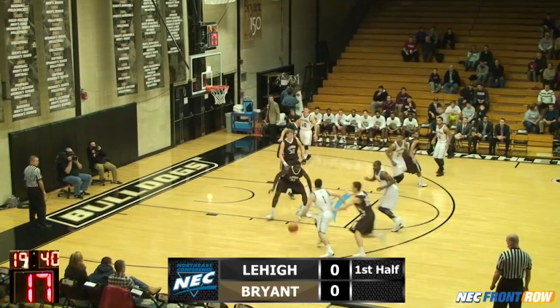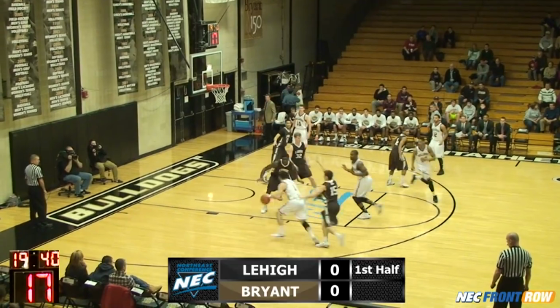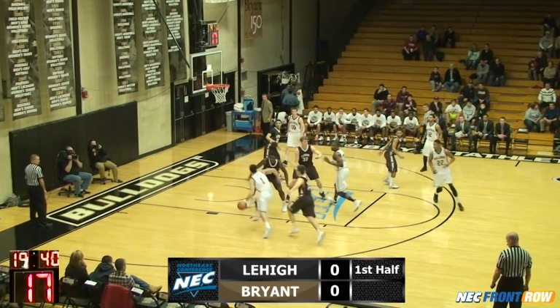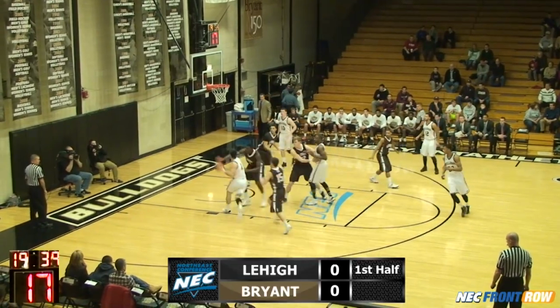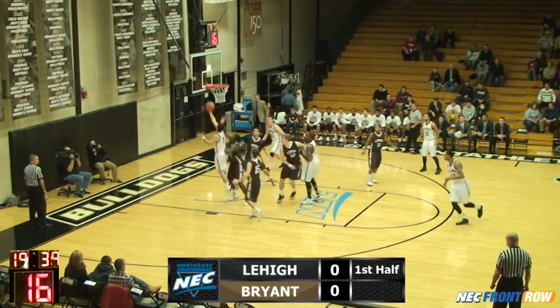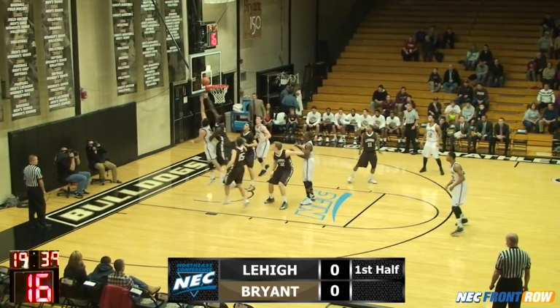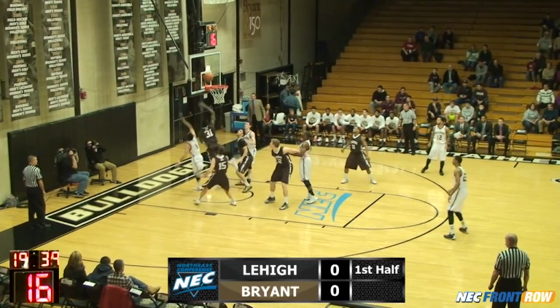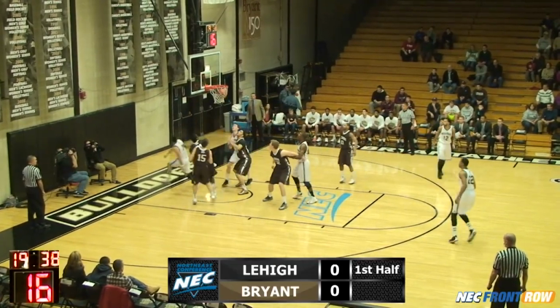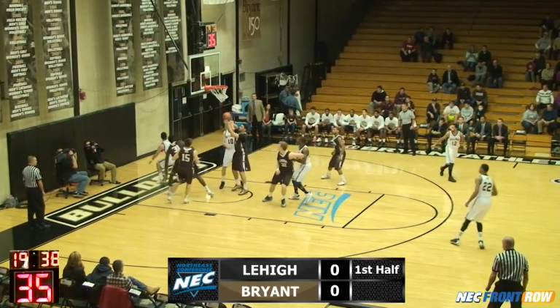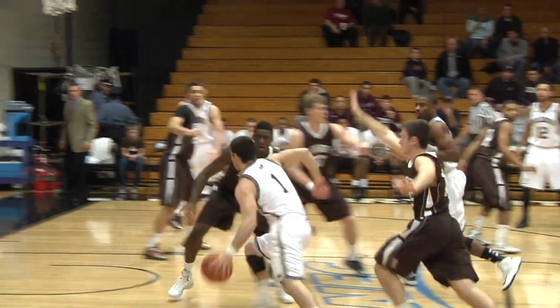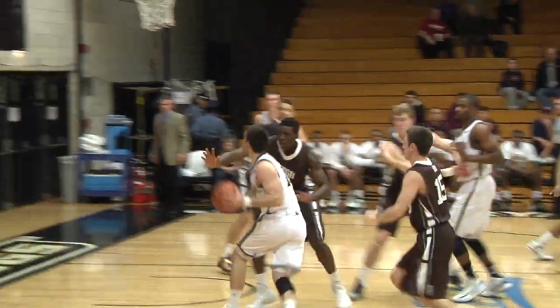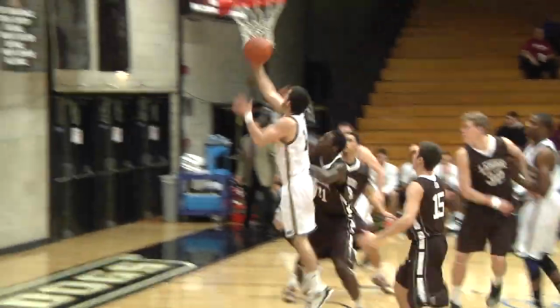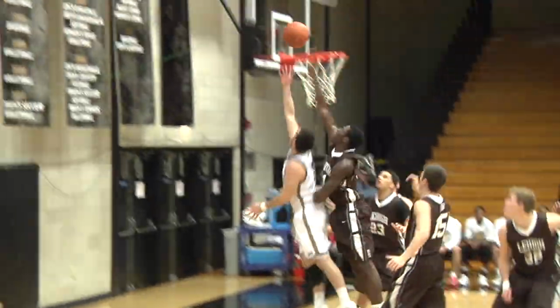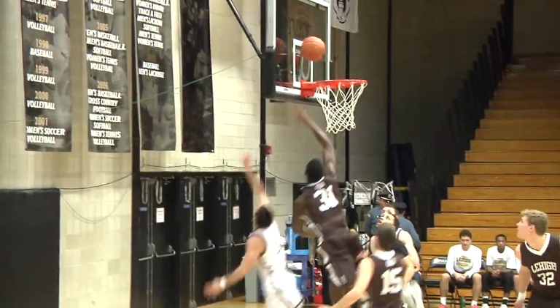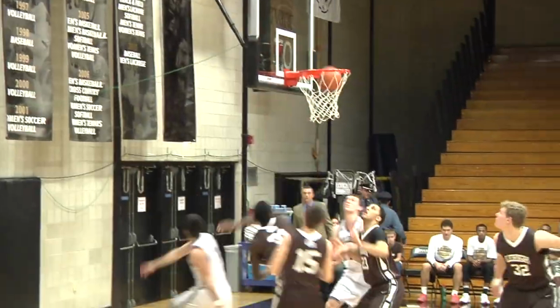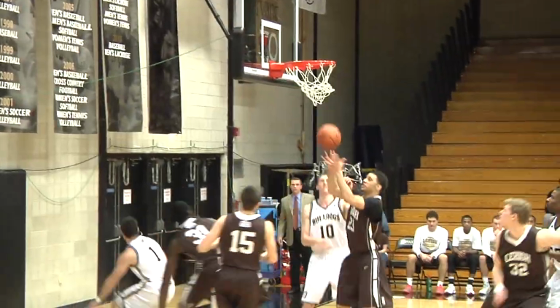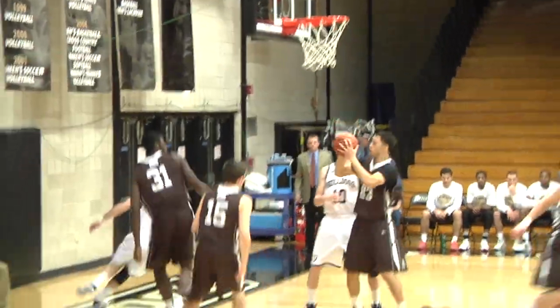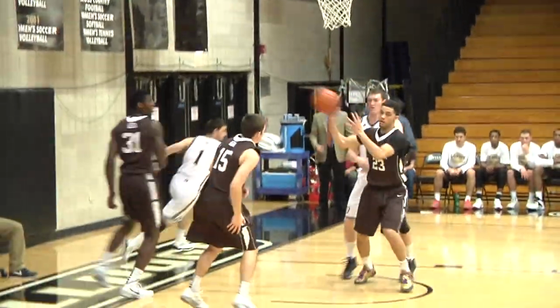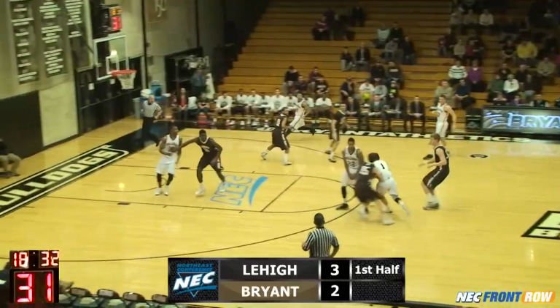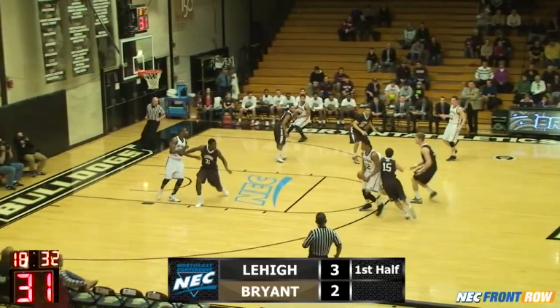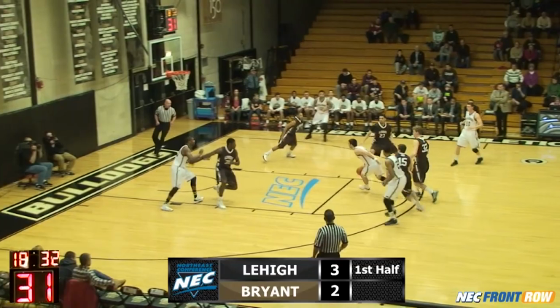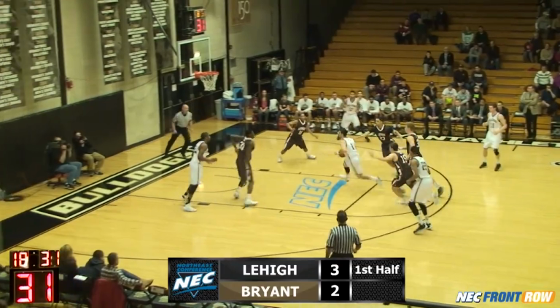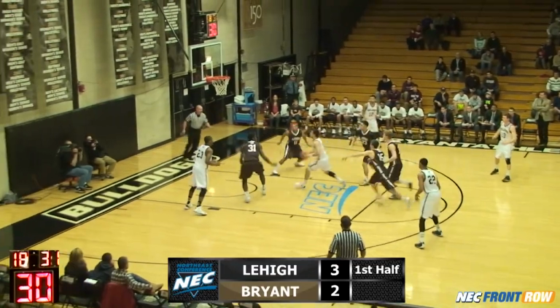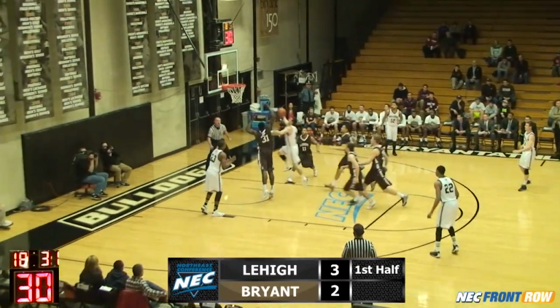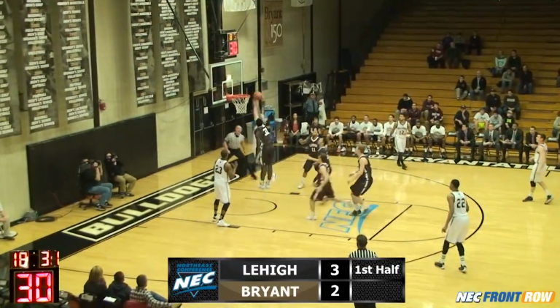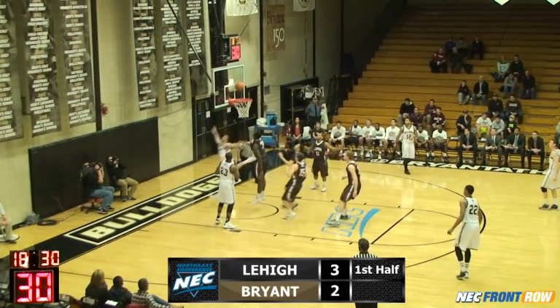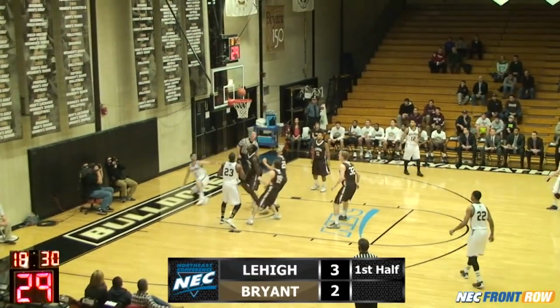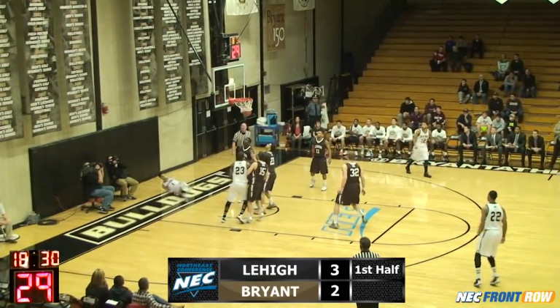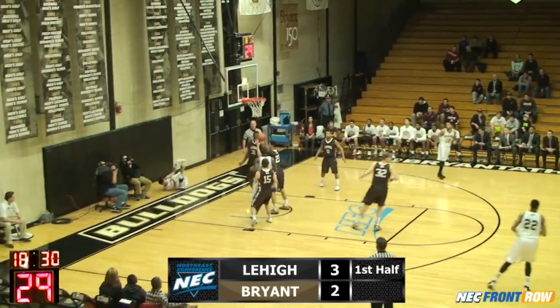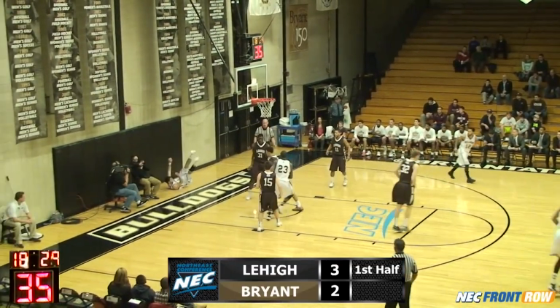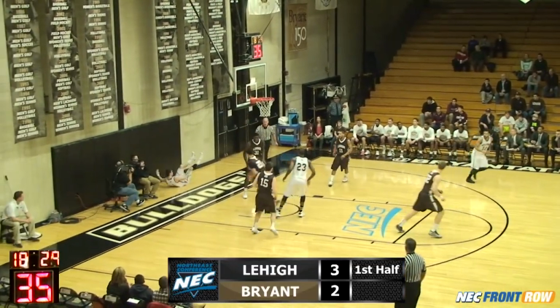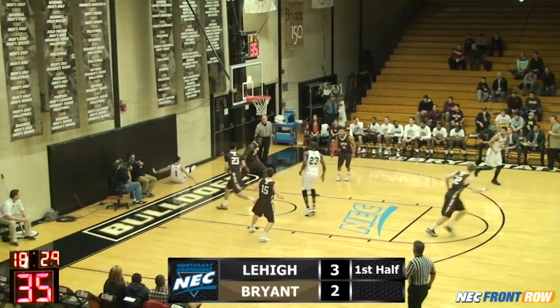Maynard circling, Maynard to the left, right to the basket, lays it in. Maynard to the middle, Raynard — a runner in the lane — lays it up and in.